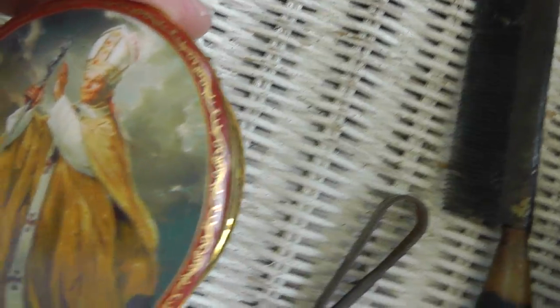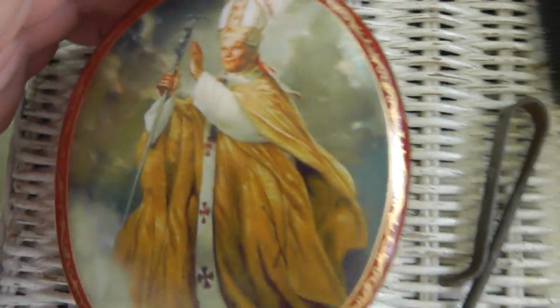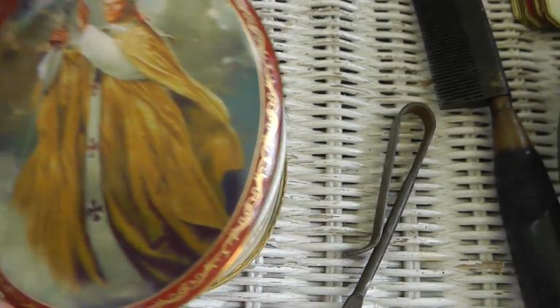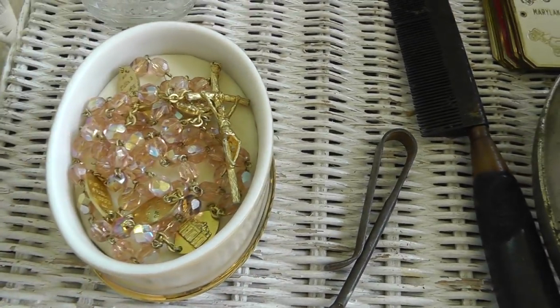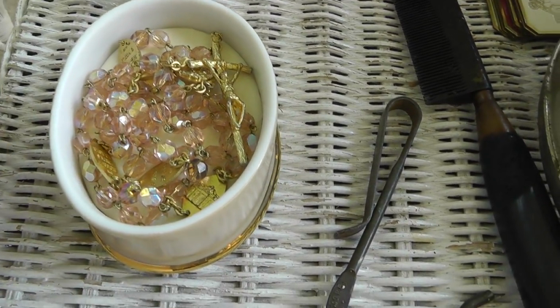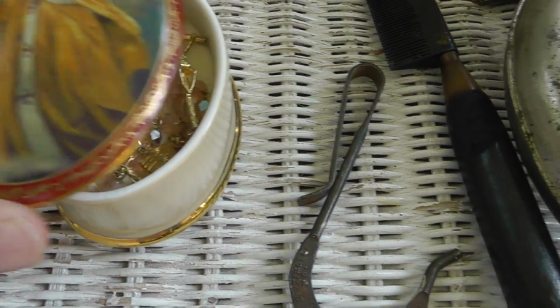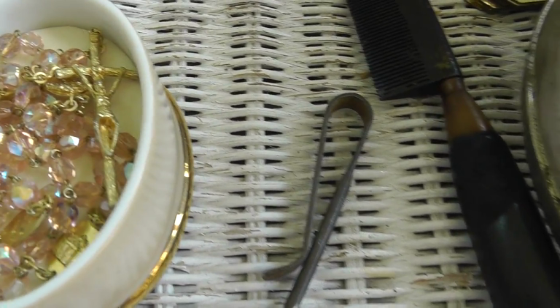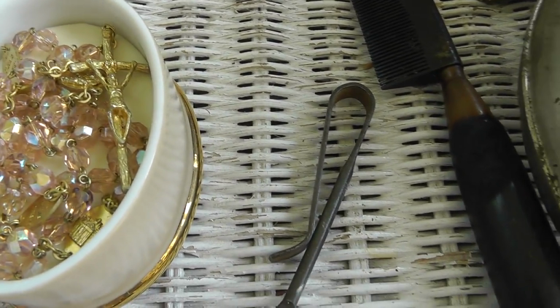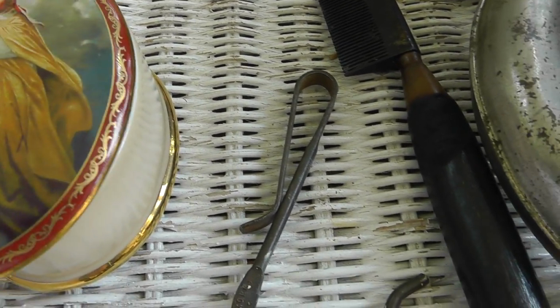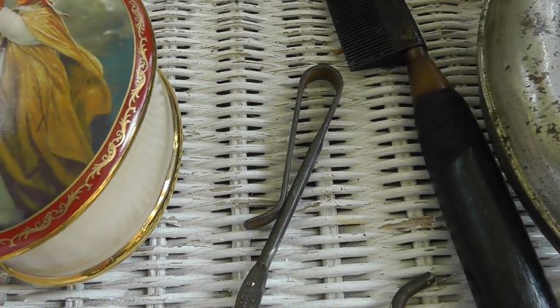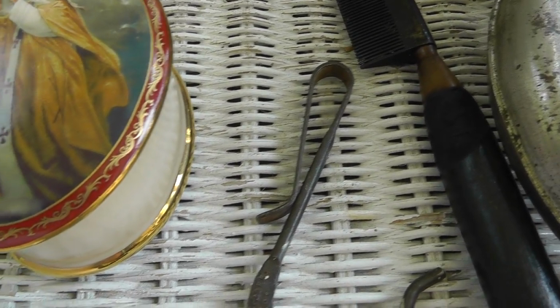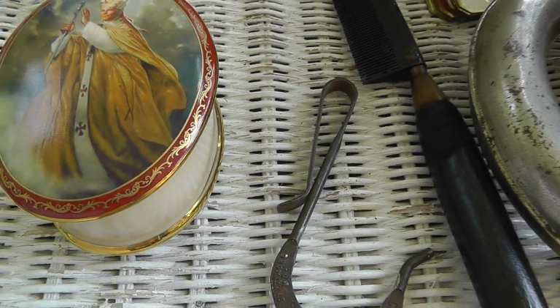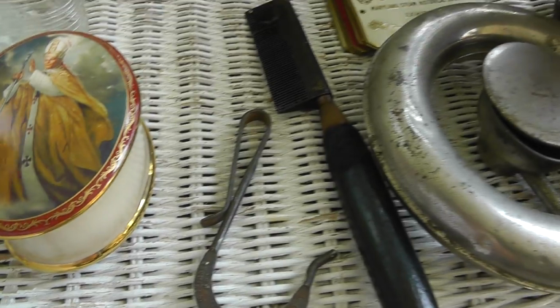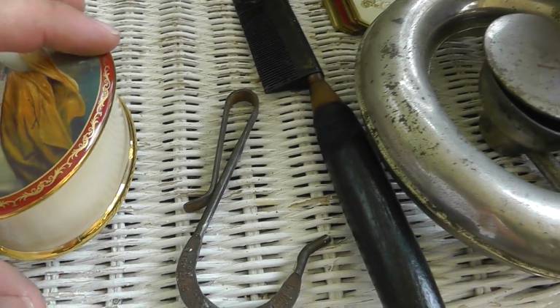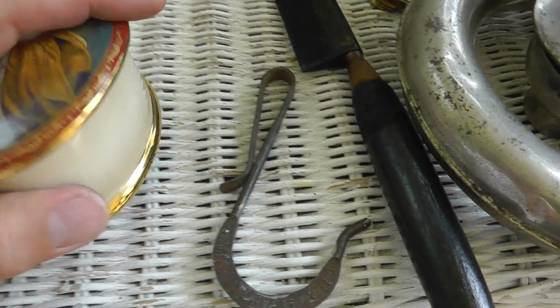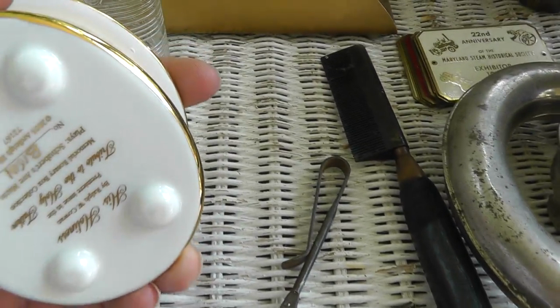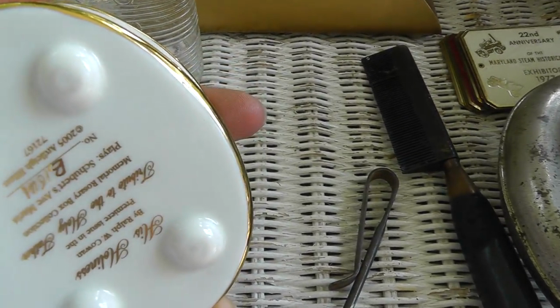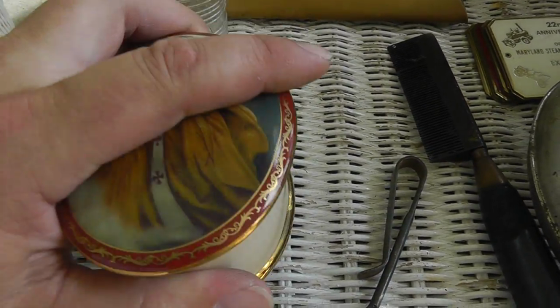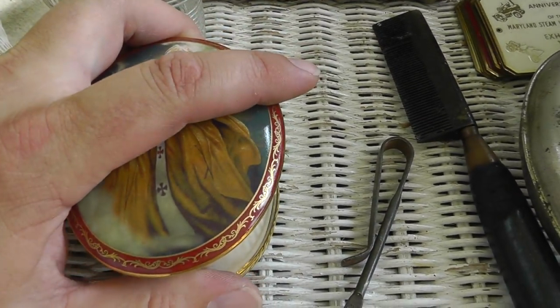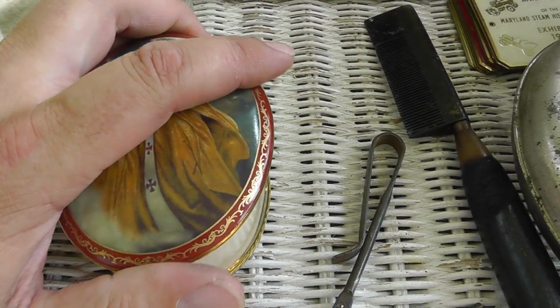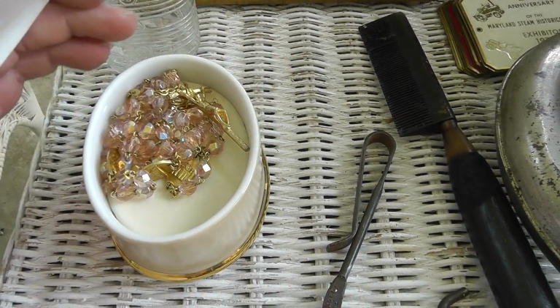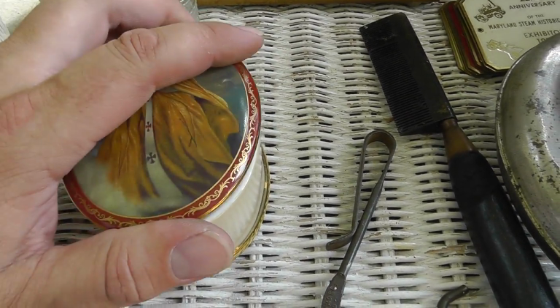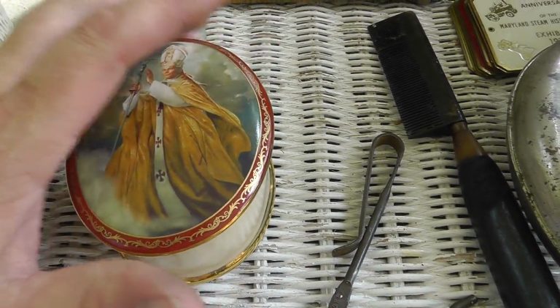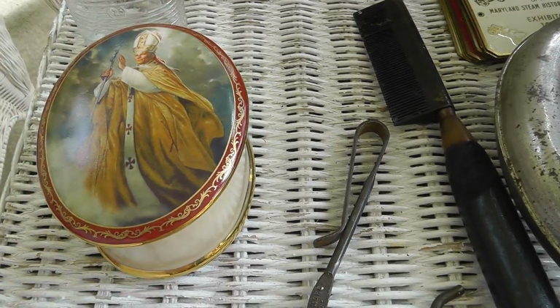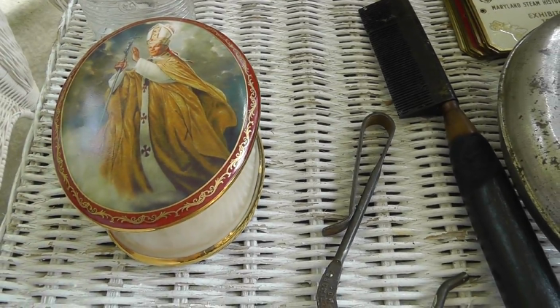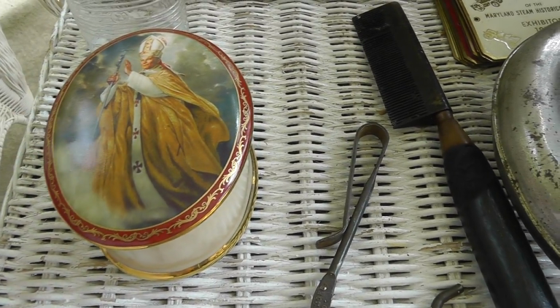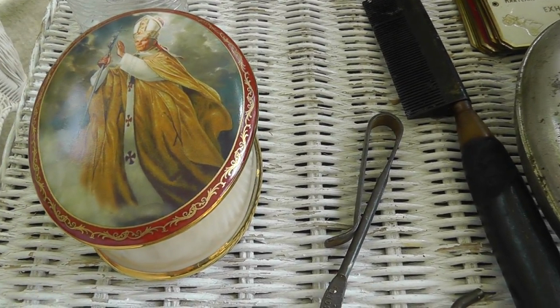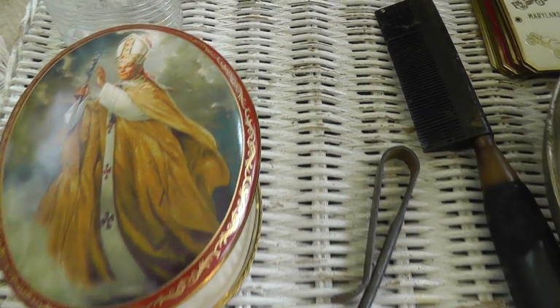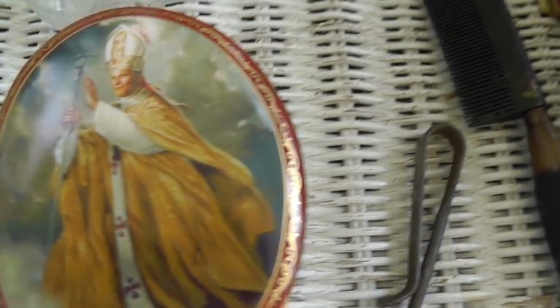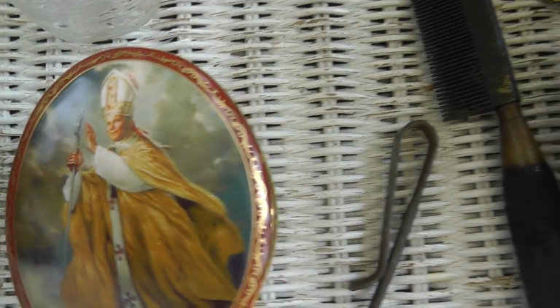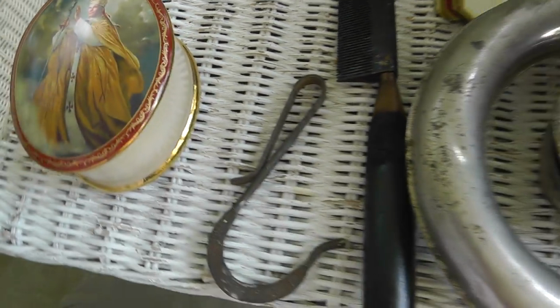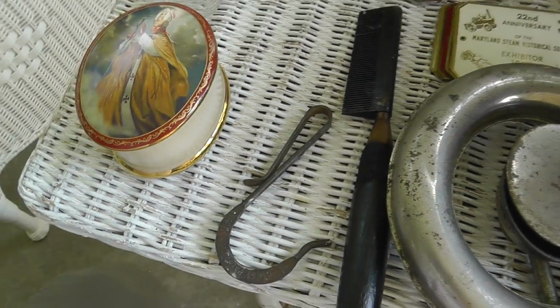Pope John Paul, with a rosary in there. I paid $10 for that. It's a music box, got the rosary. Popular Pope — I'm going to put like $40 on that.